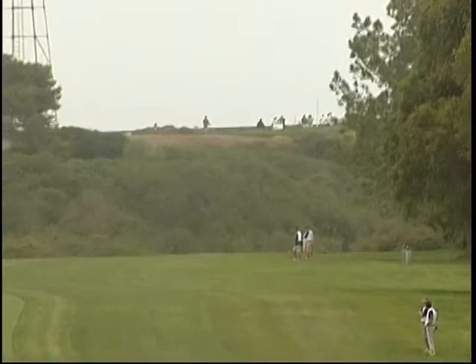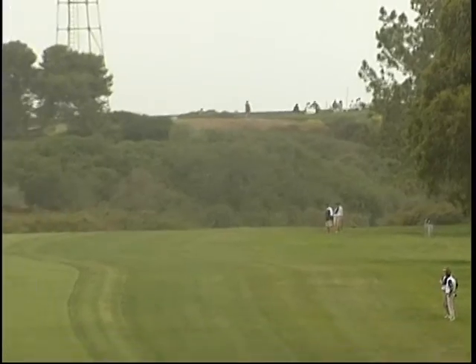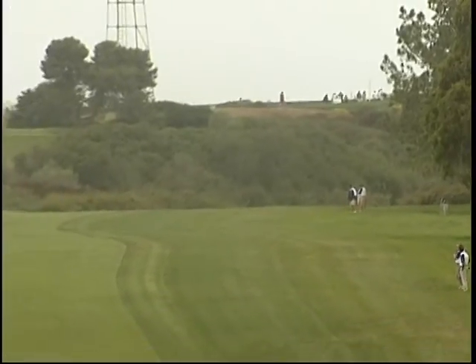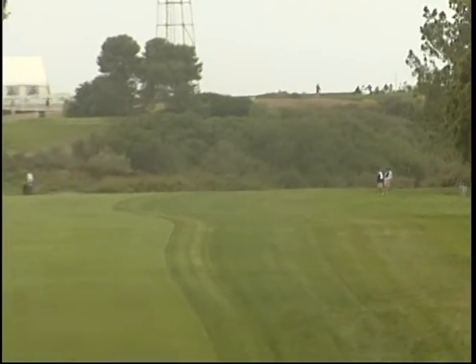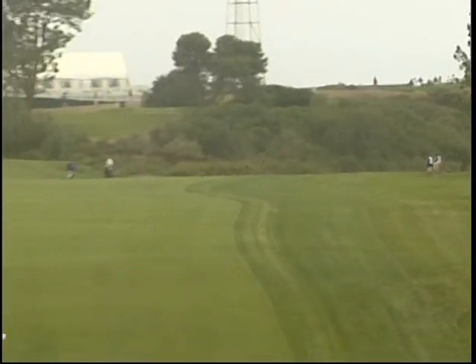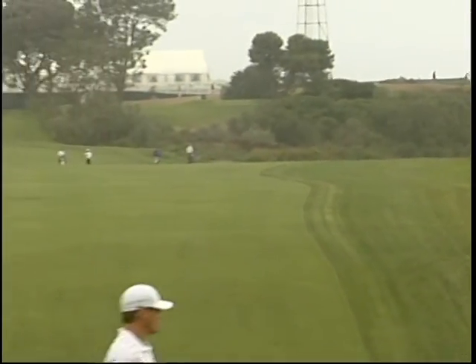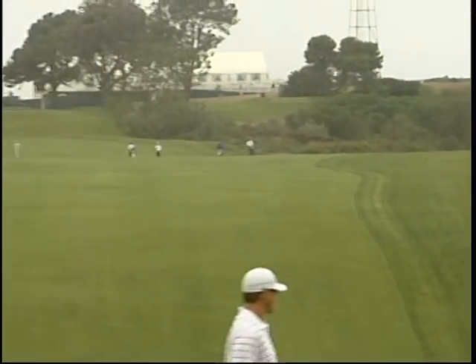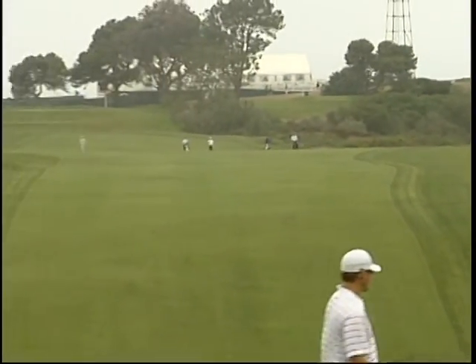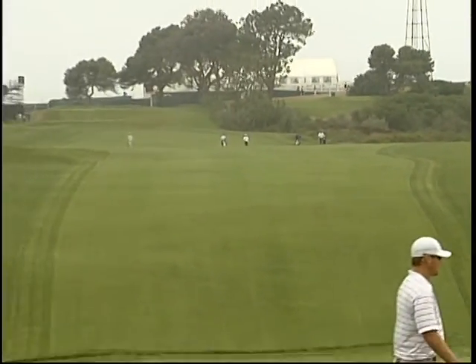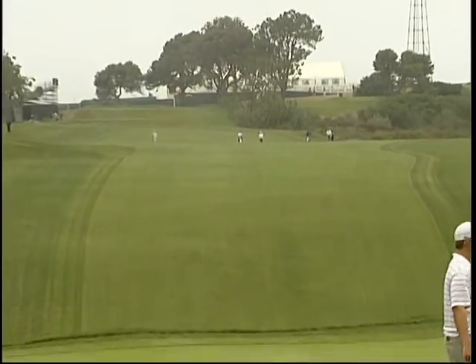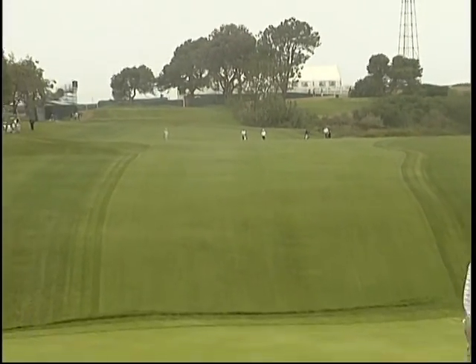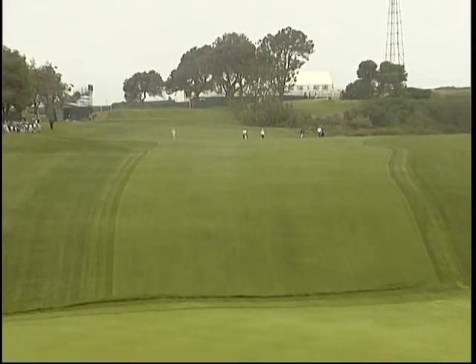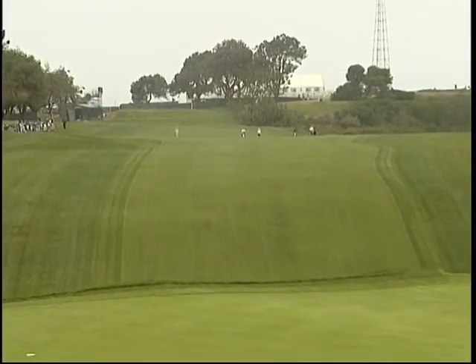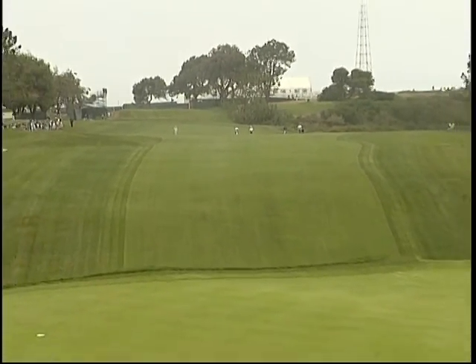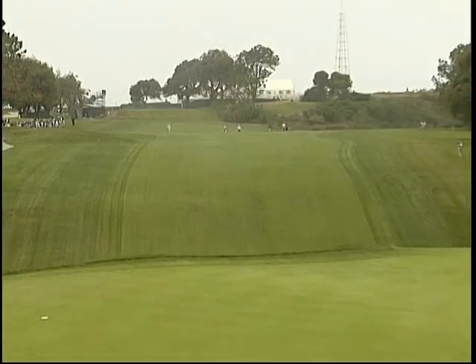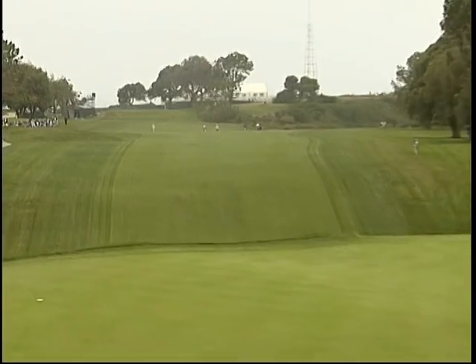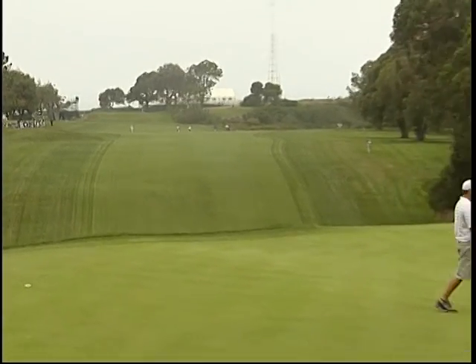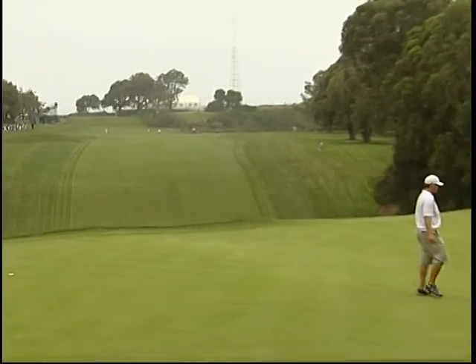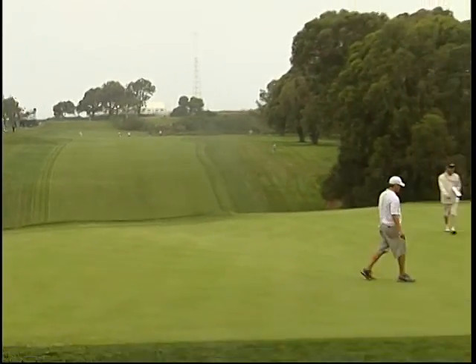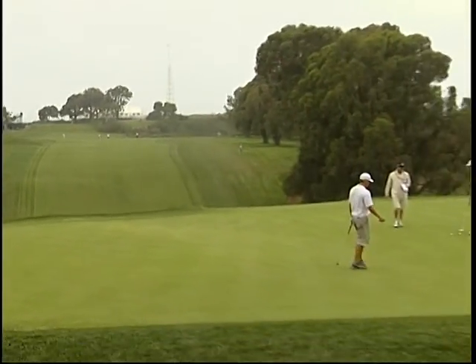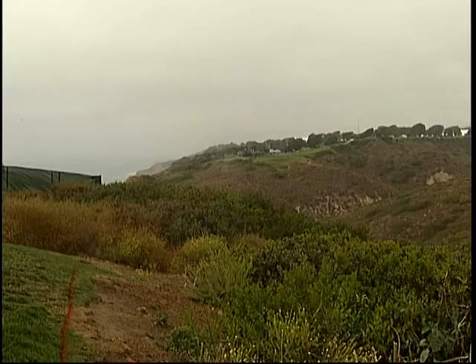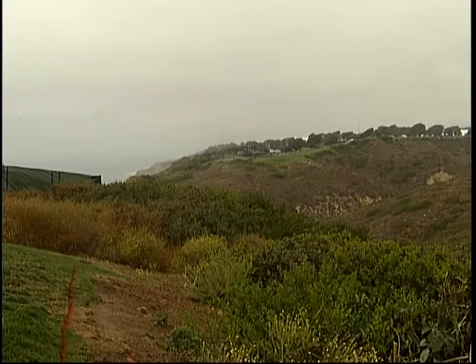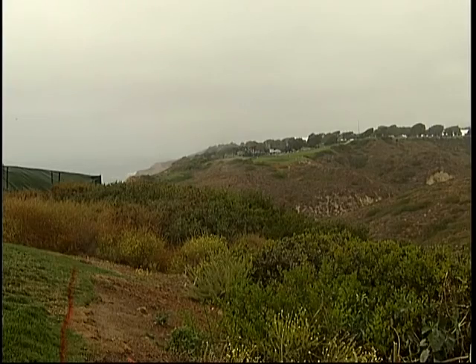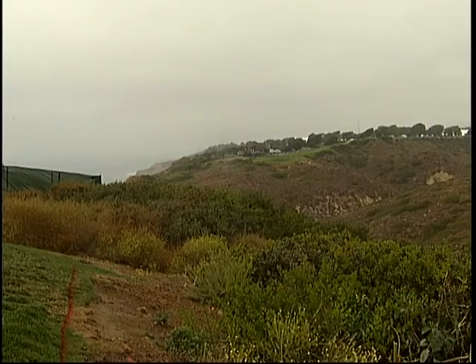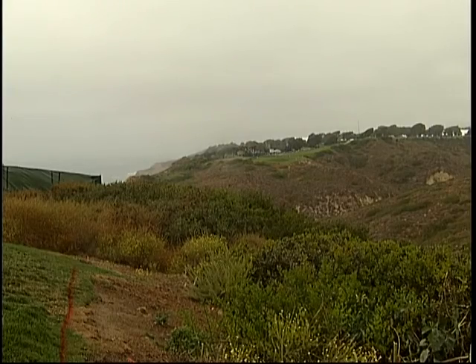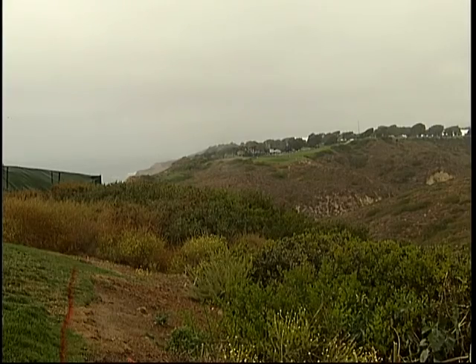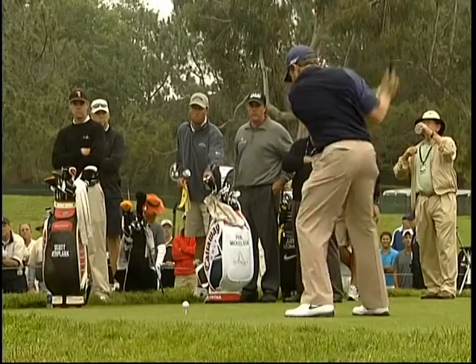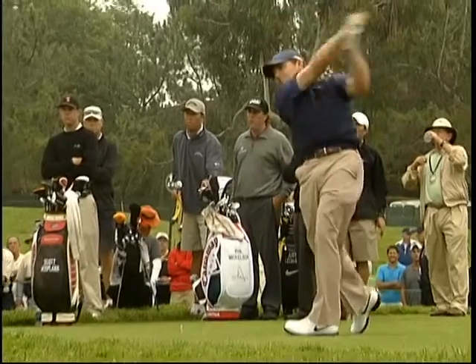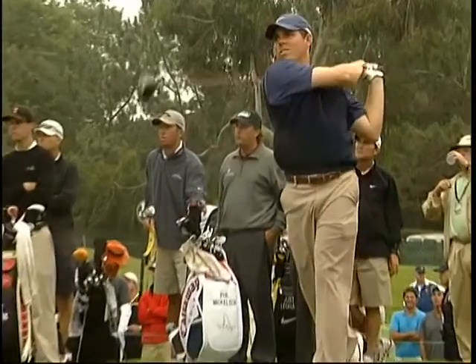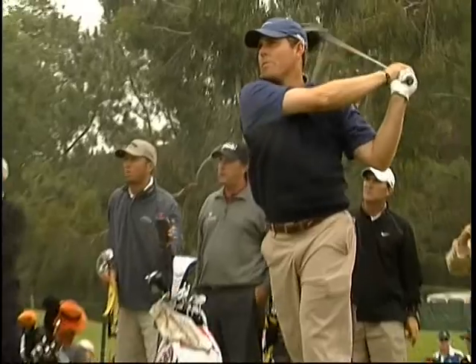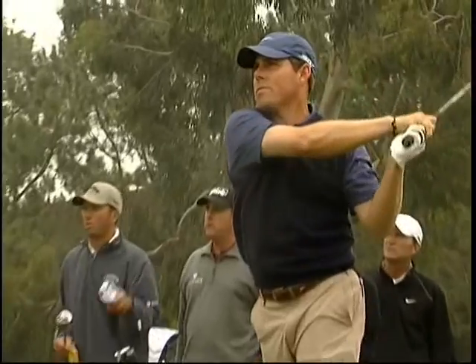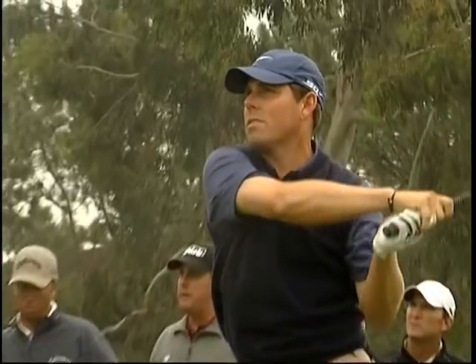It's the longest course in U.S. Open history, stretching nearly four and a half miles. It plays even longer than that, however, because the thick air of the ocean shortens the drives off the tee.